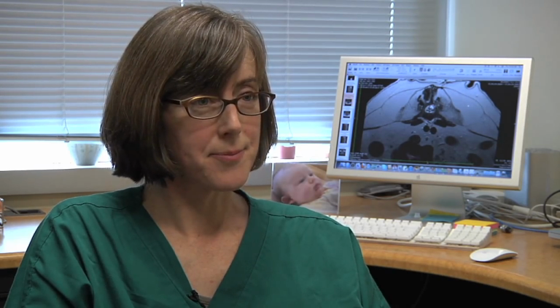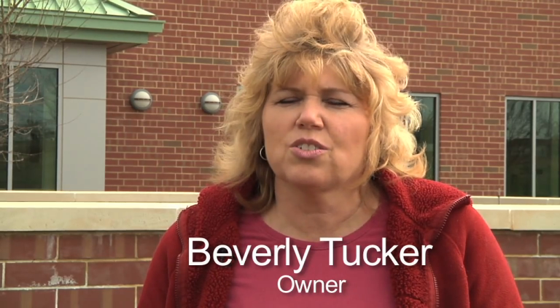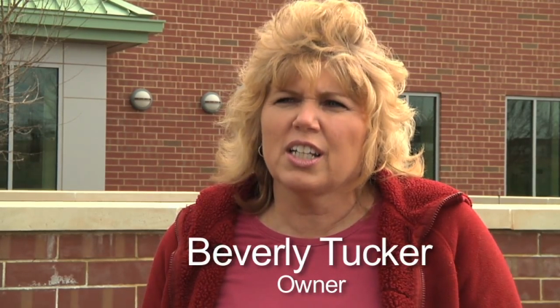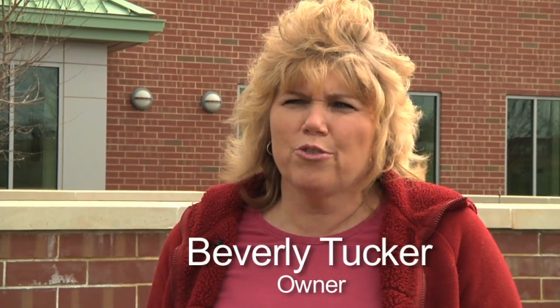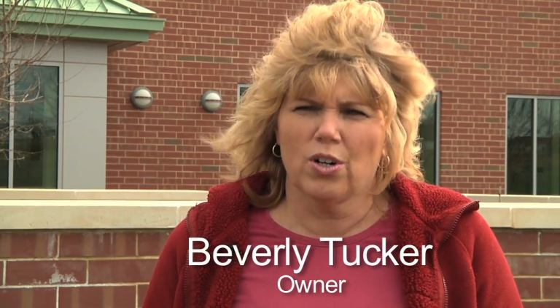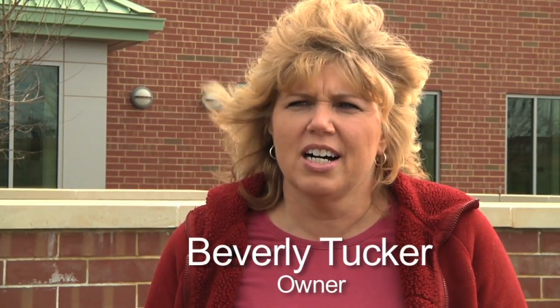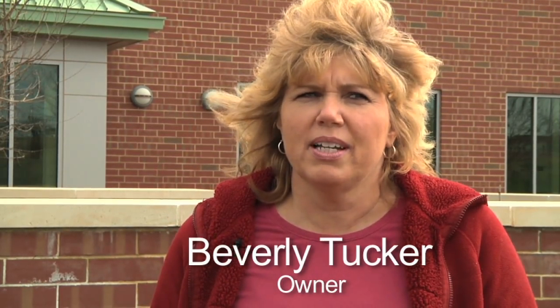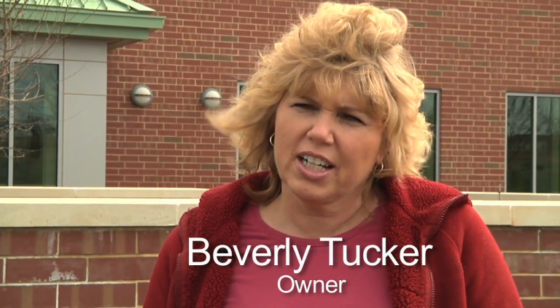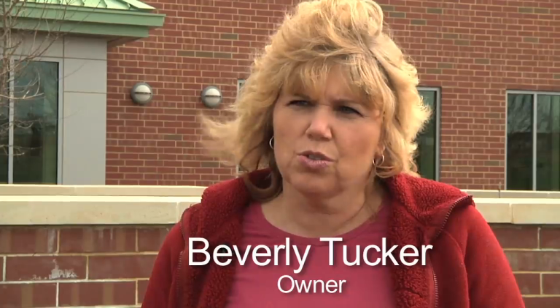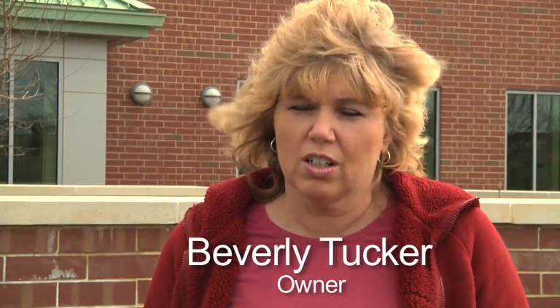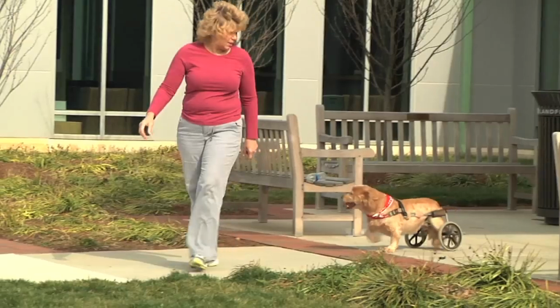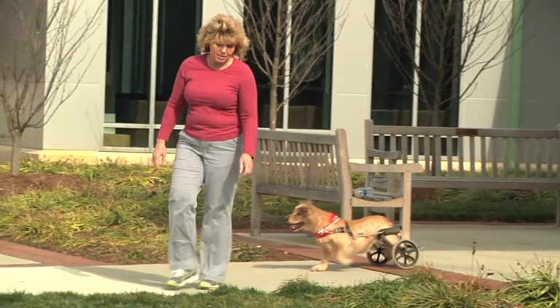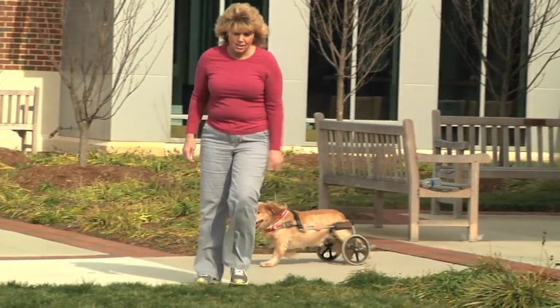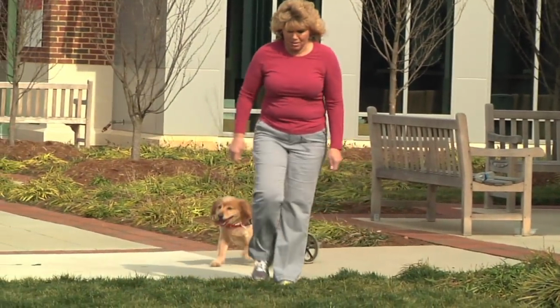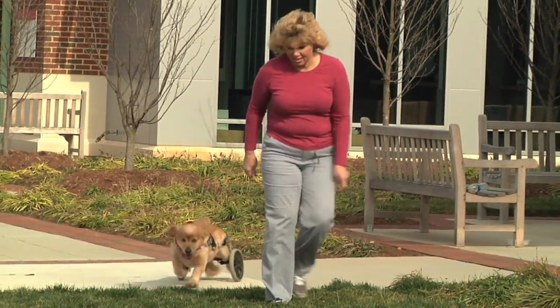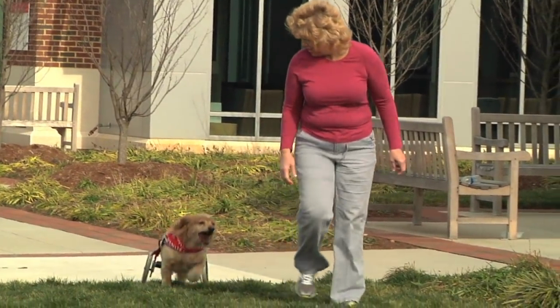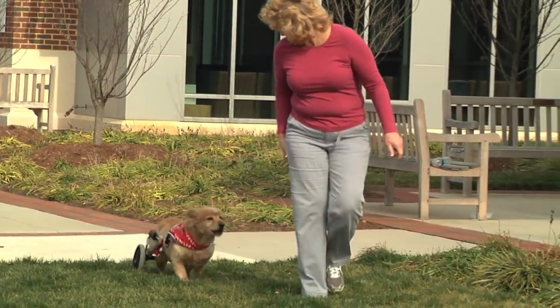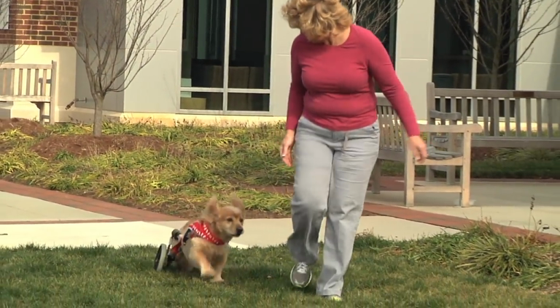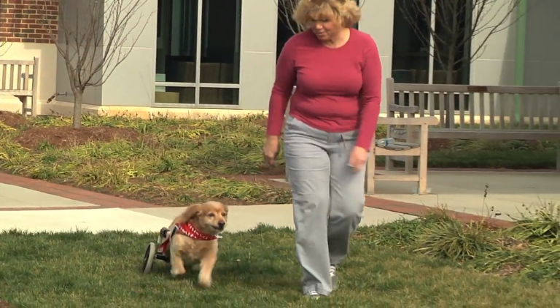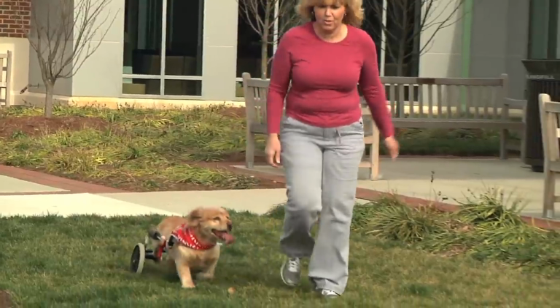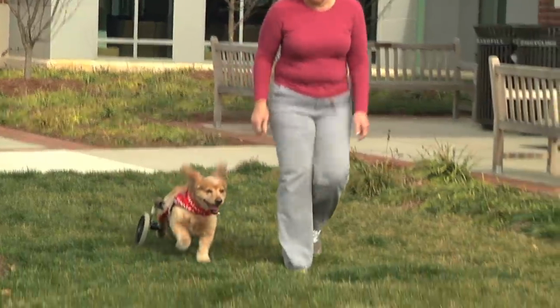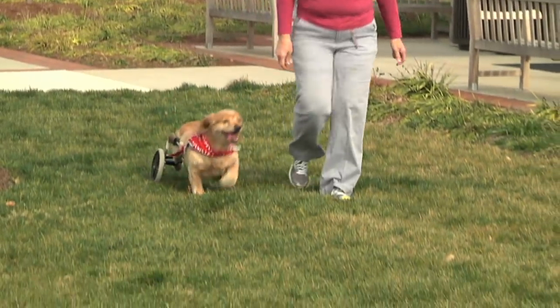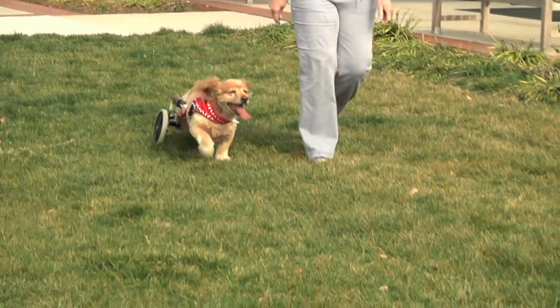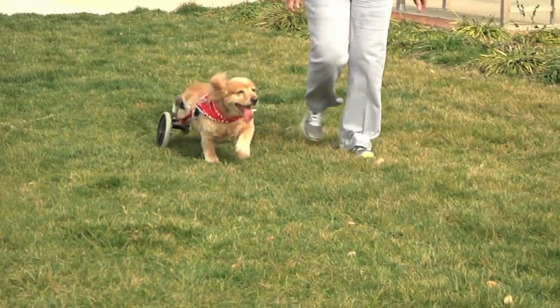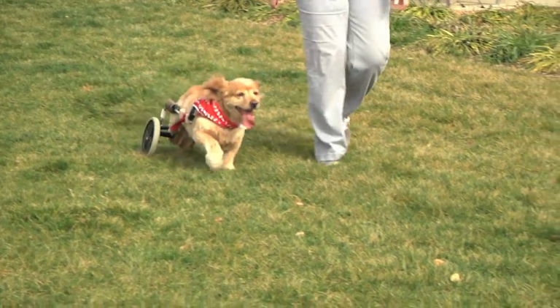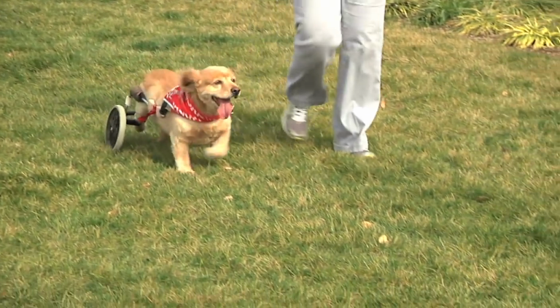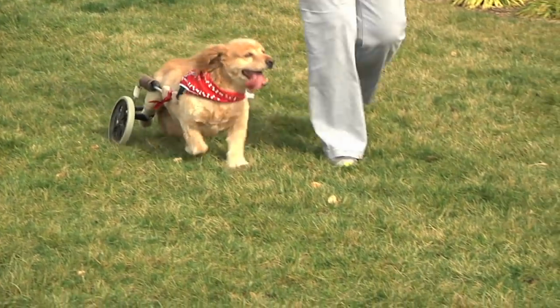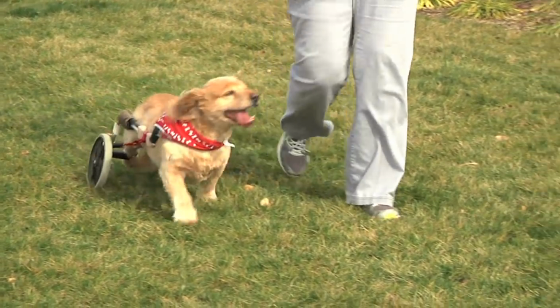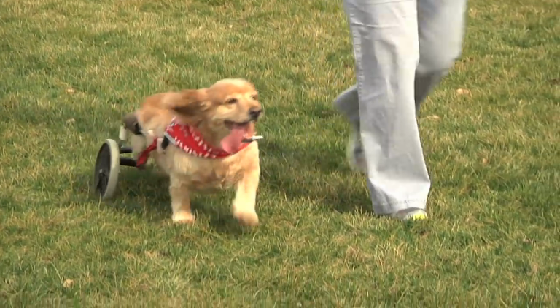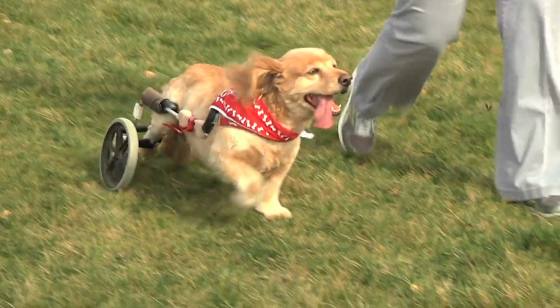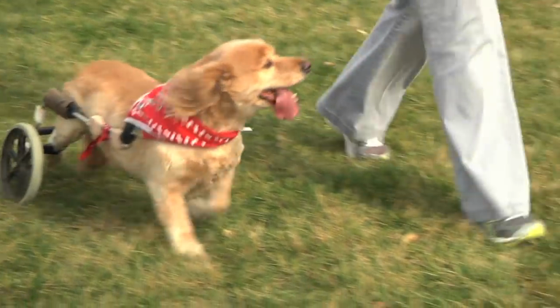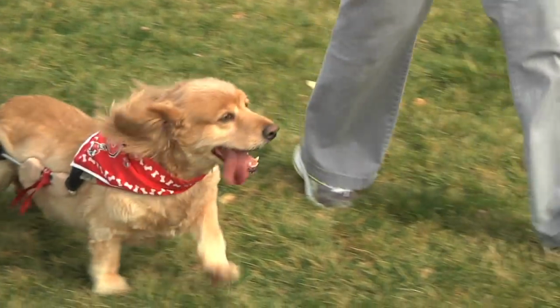His legs are starting to move more — they're getting a little stronger. I'm very glad I took part in this trial. Even if he doesn't walk again, at least maybe somewhere down the road it will help either another dog or another human be able to walk again.